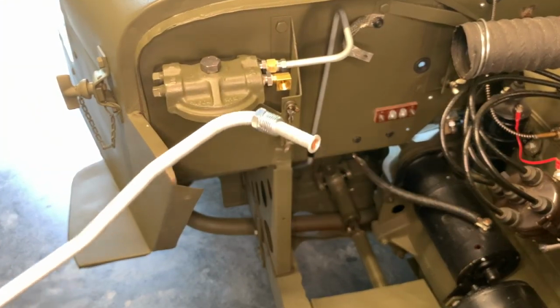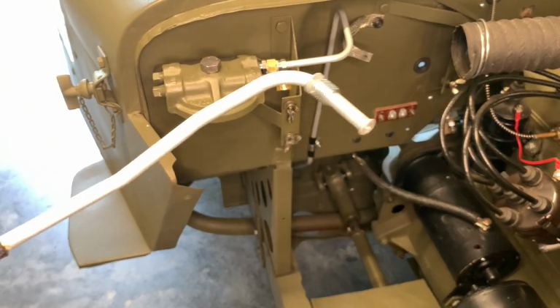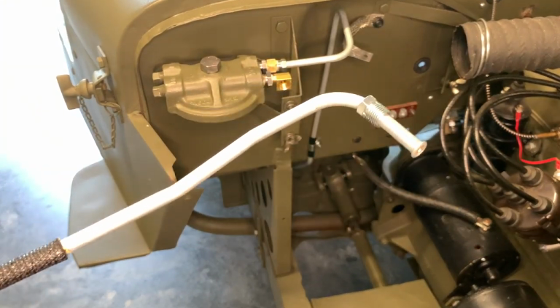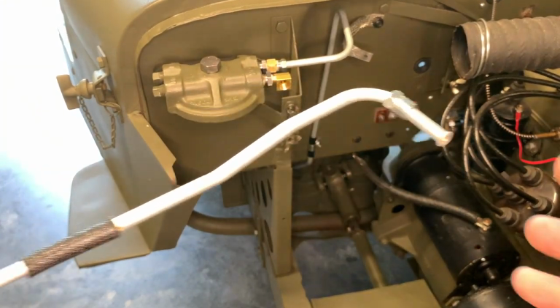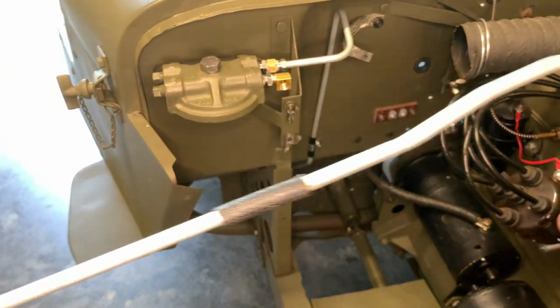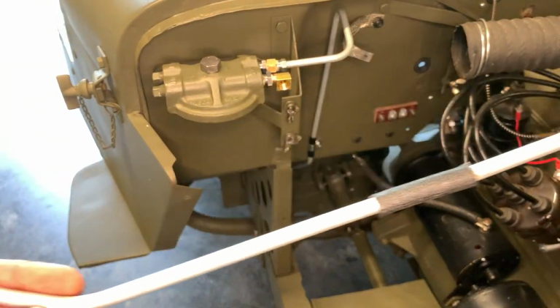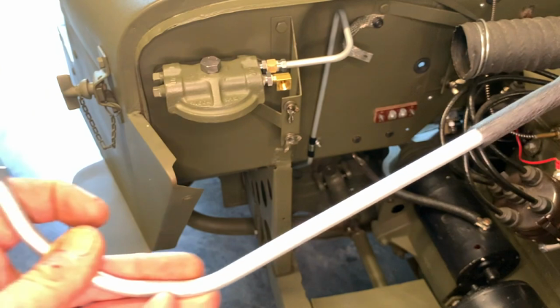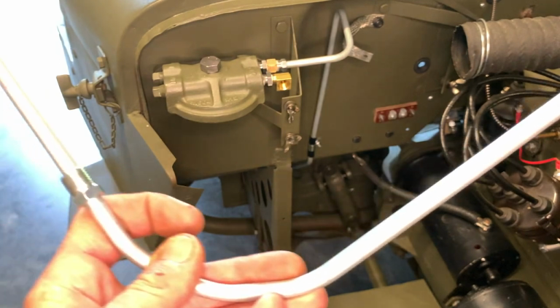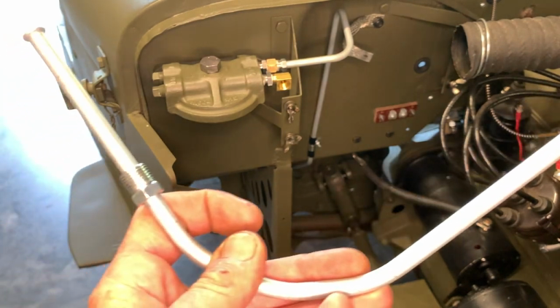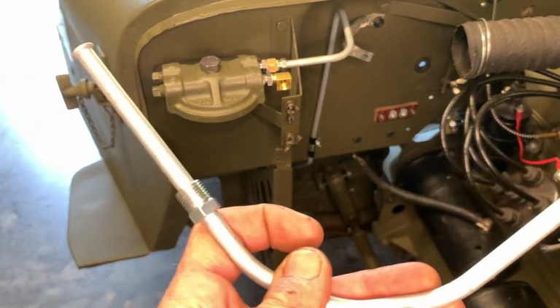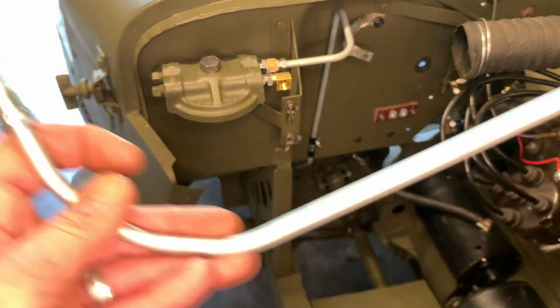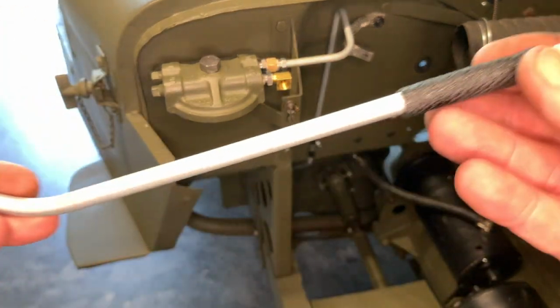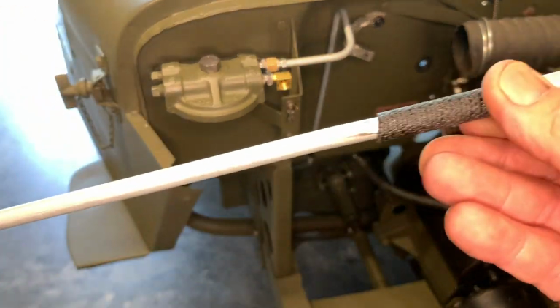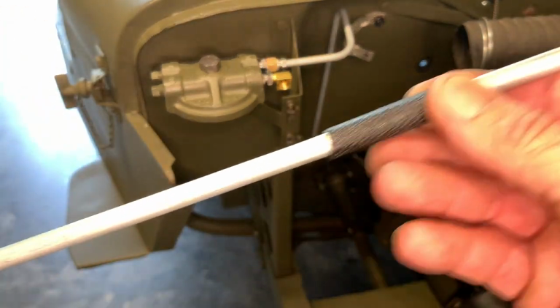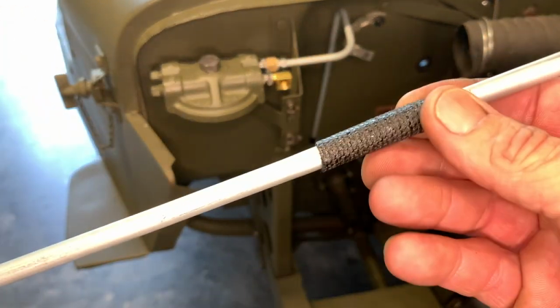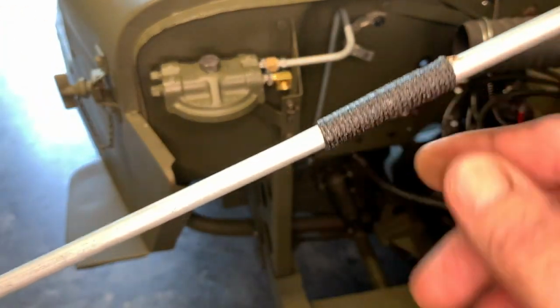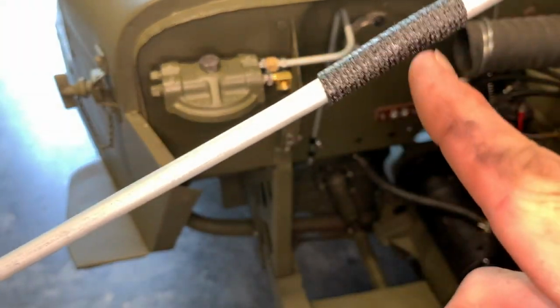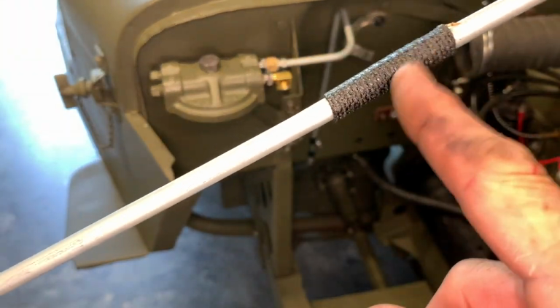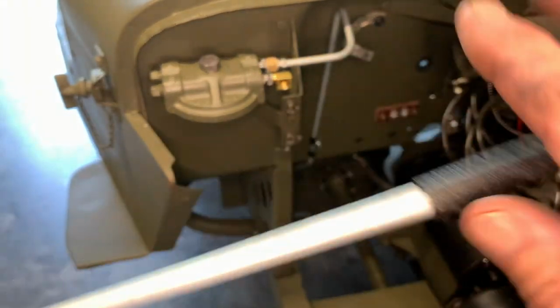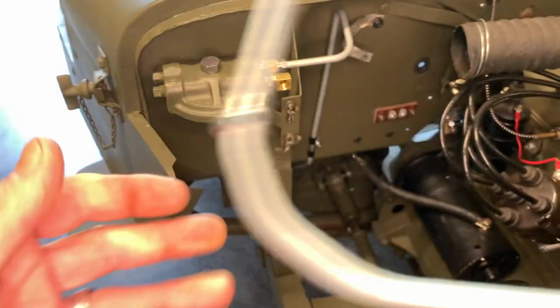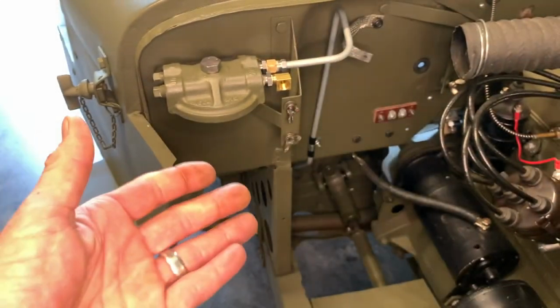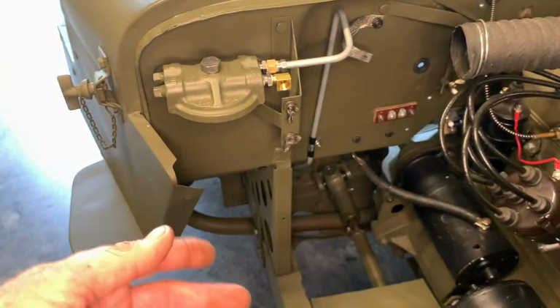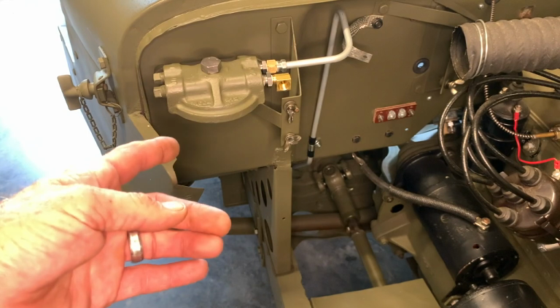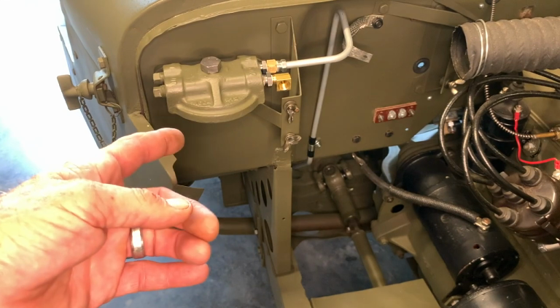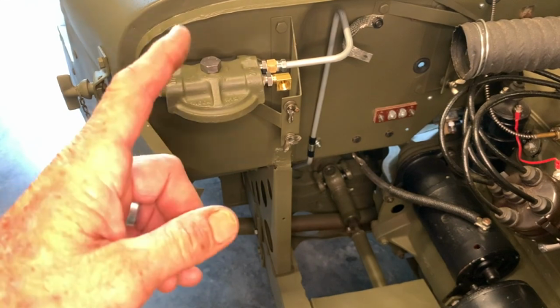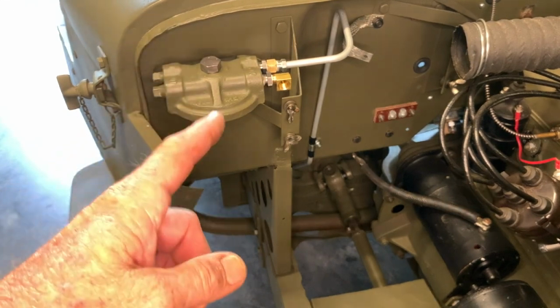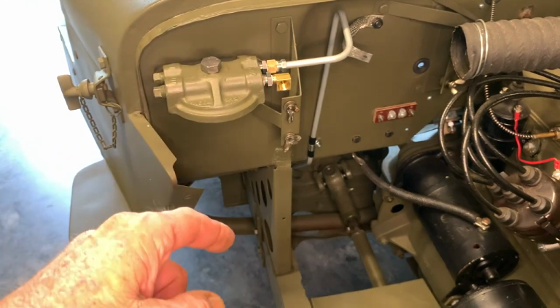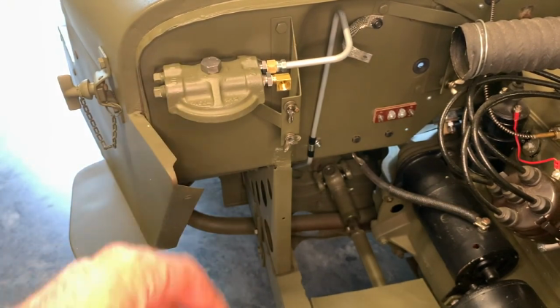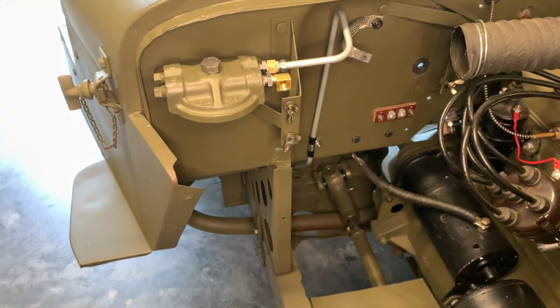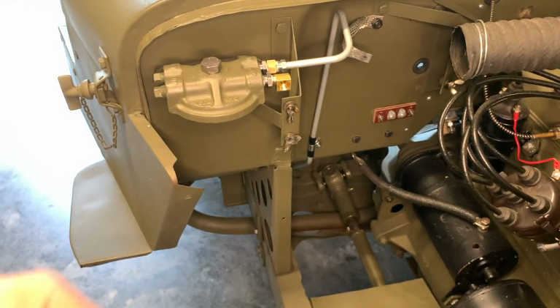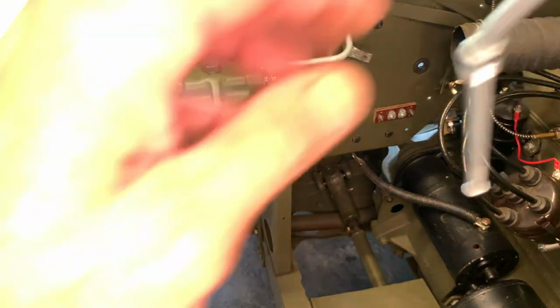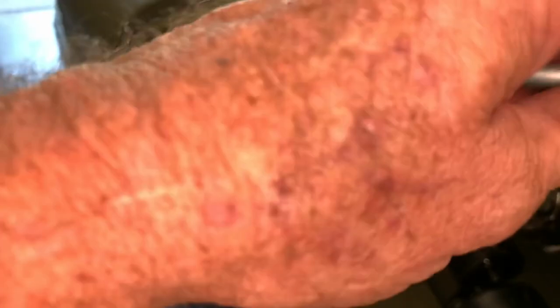The last line that we need to attach is the one I'm showing you here — it goes from that flexible line we had on there to the fuel strainer cap that we installed in the previous video.